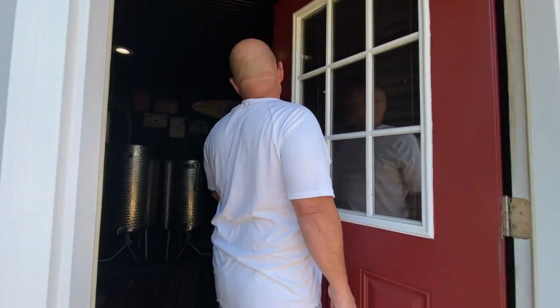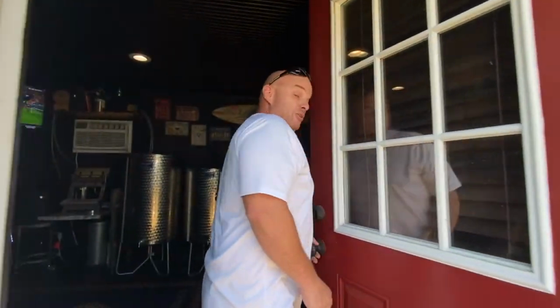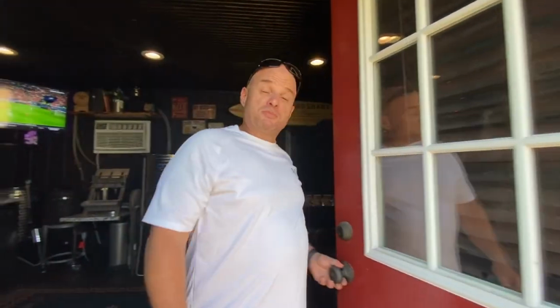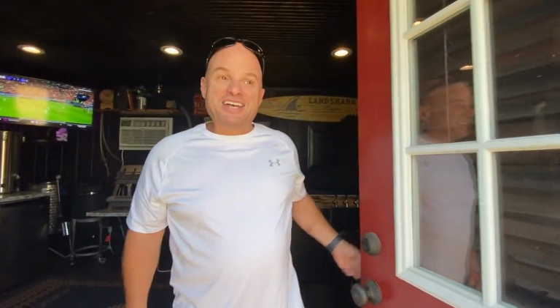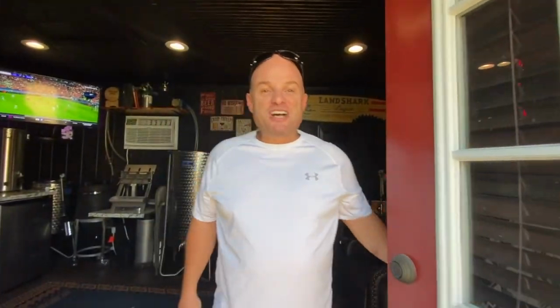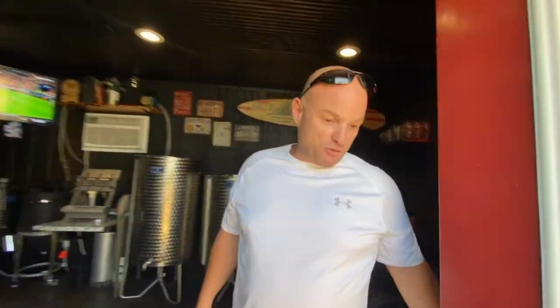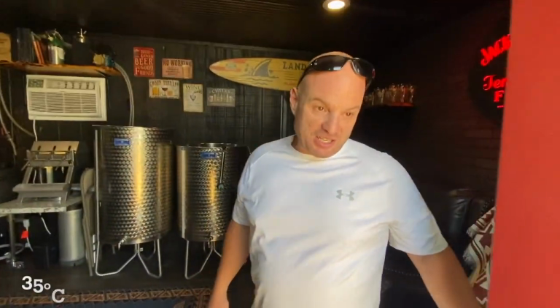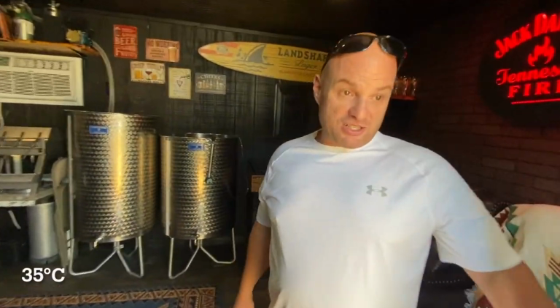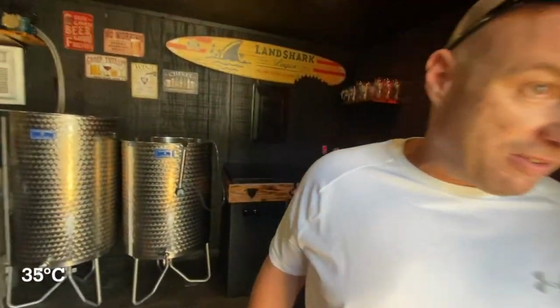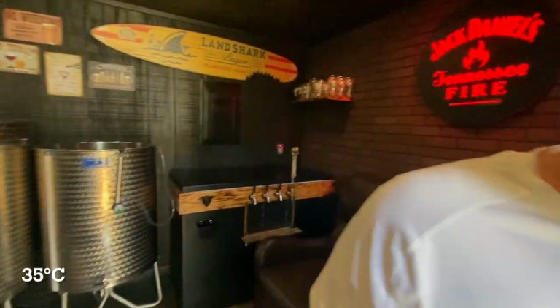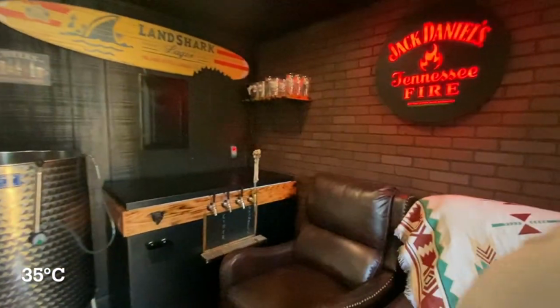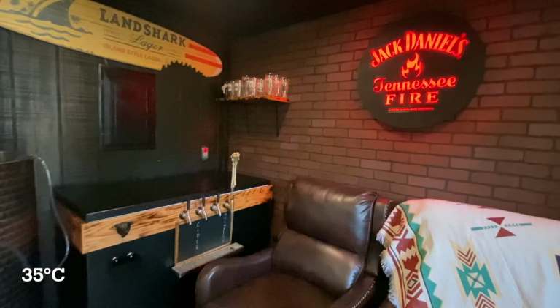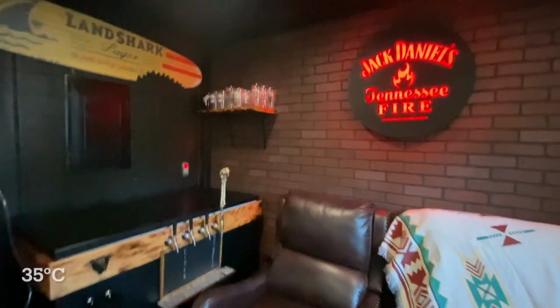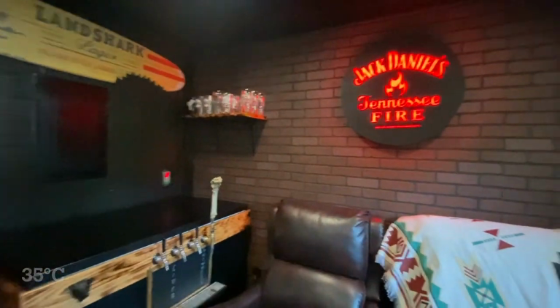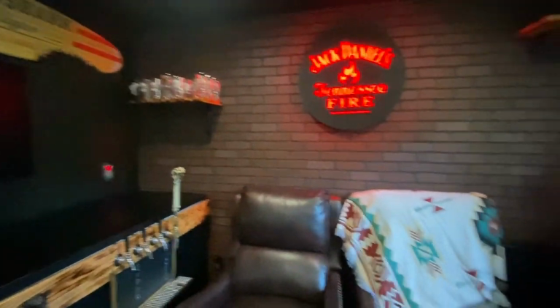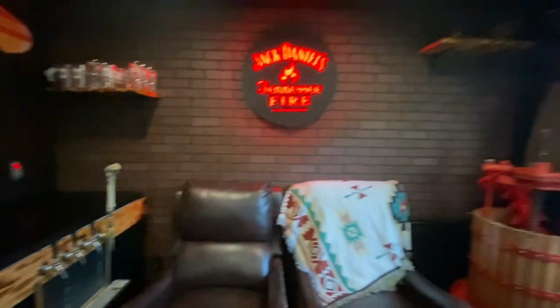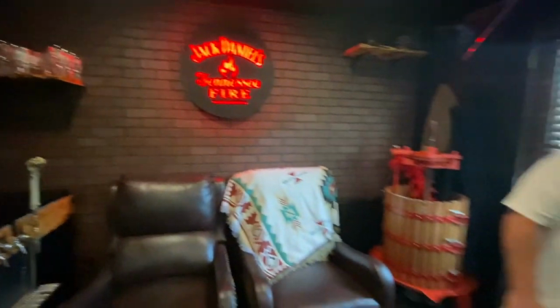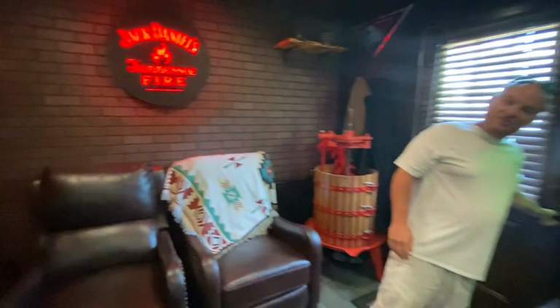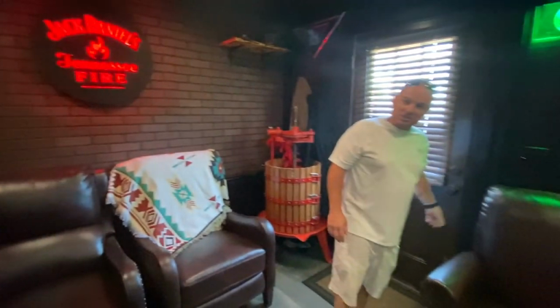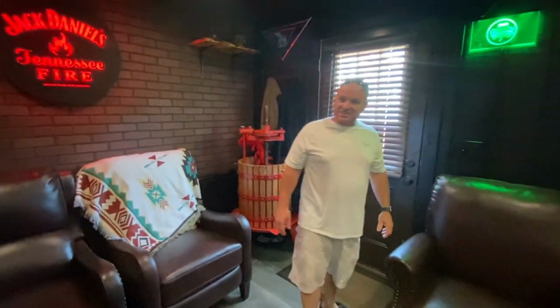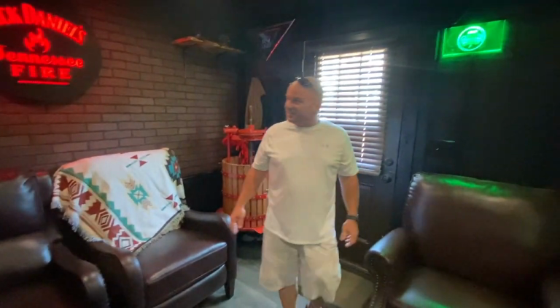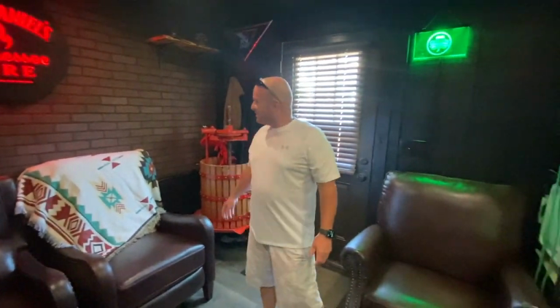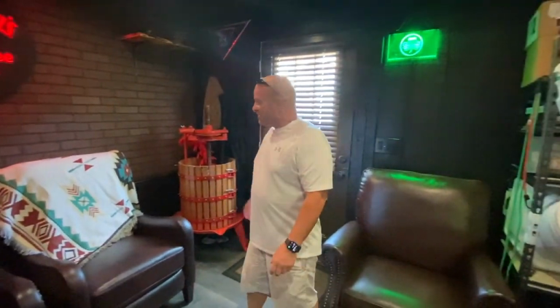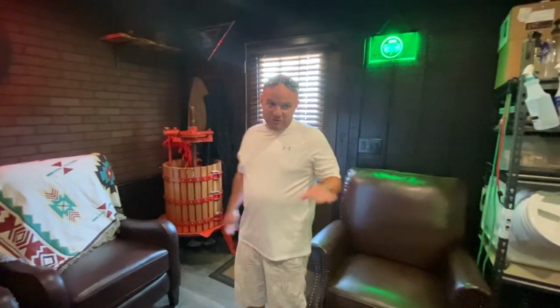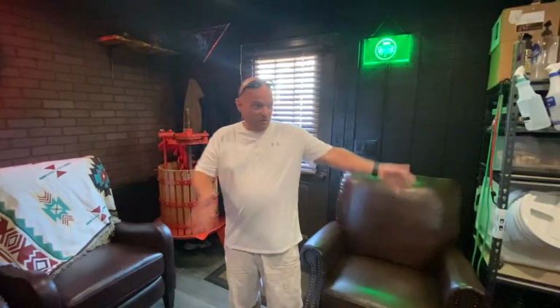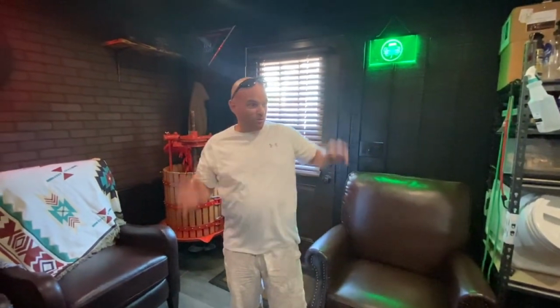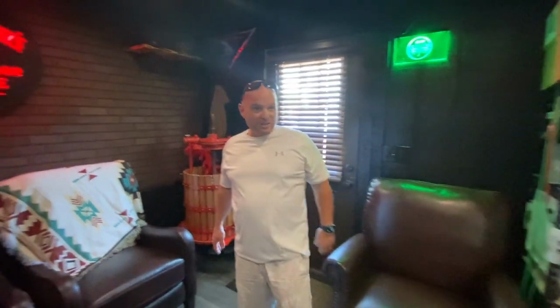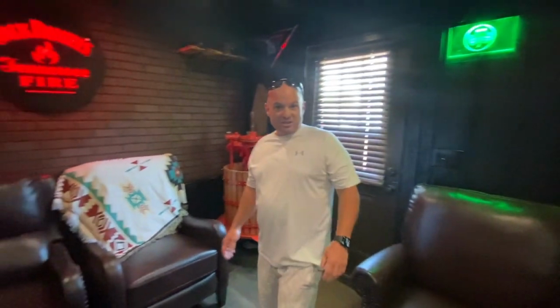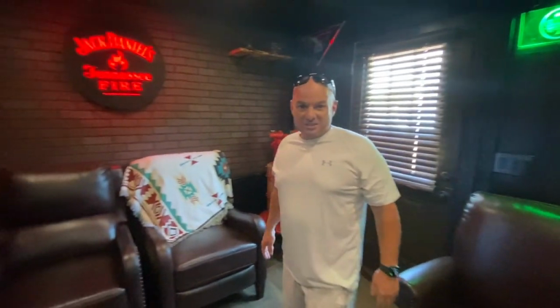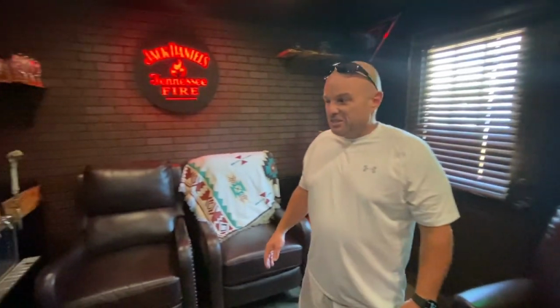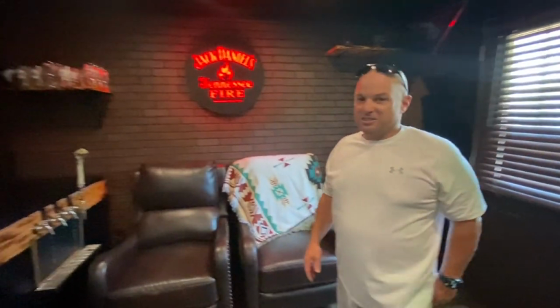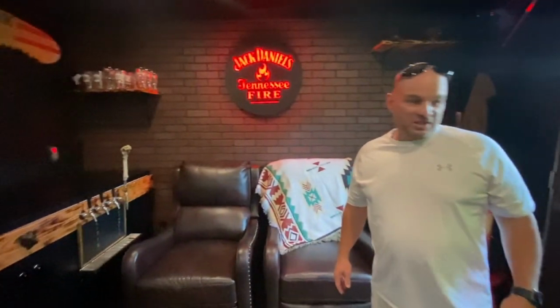By the way, it's about 95 degrees today in July here in New England and it is hot and humid. But in here with the AC, I'll give you a quick little look around and then we can discuss some things.